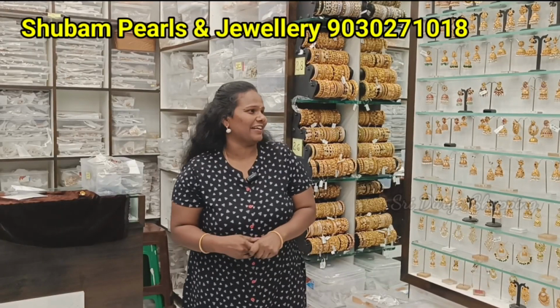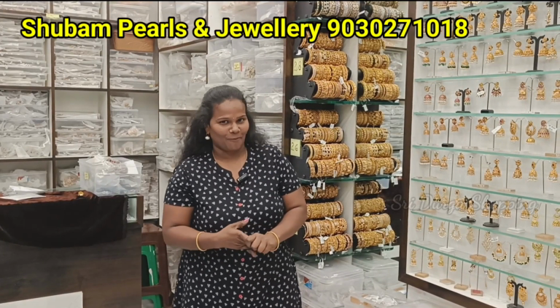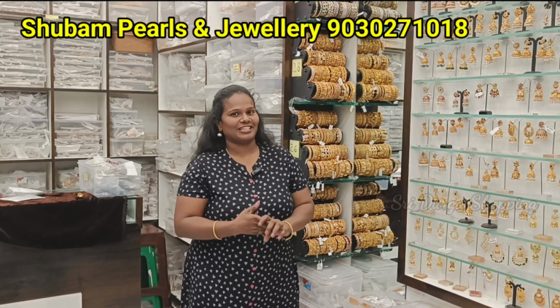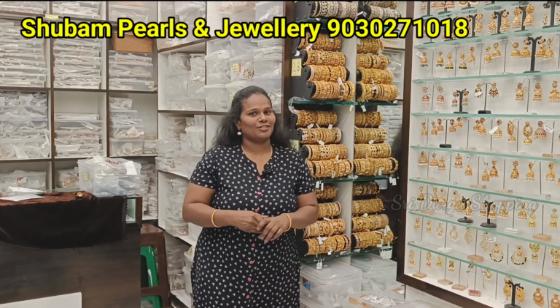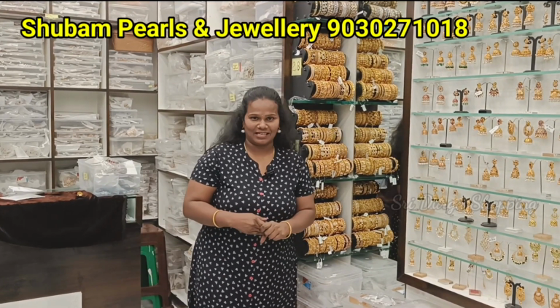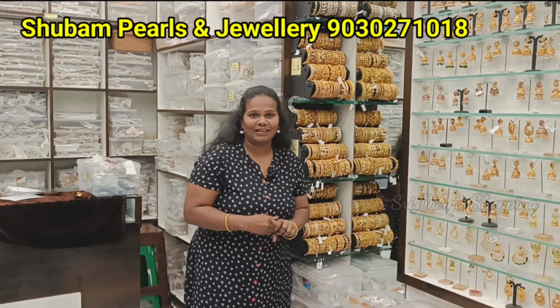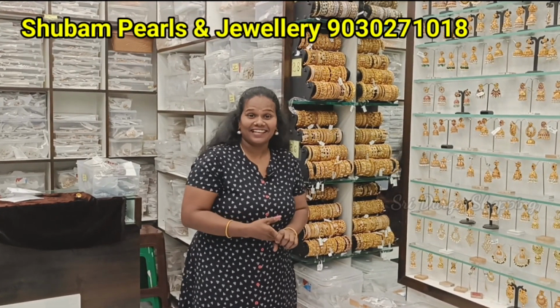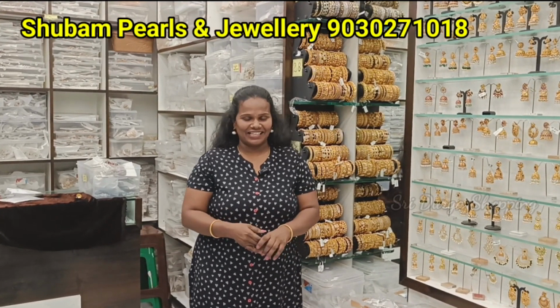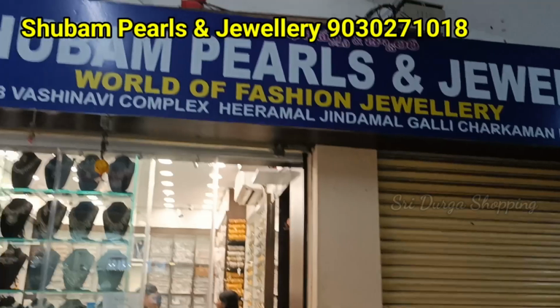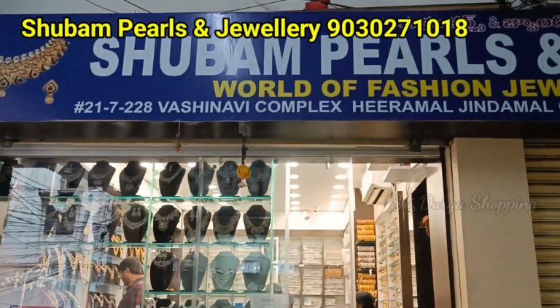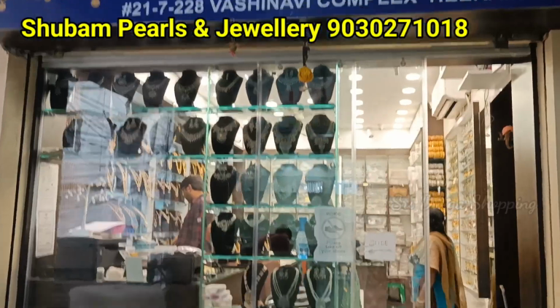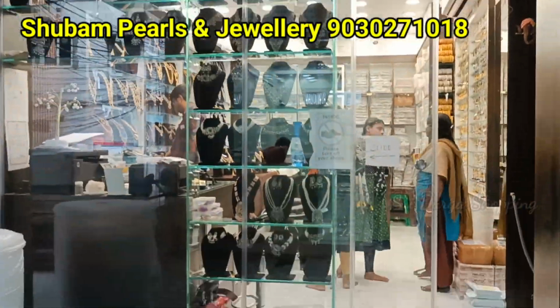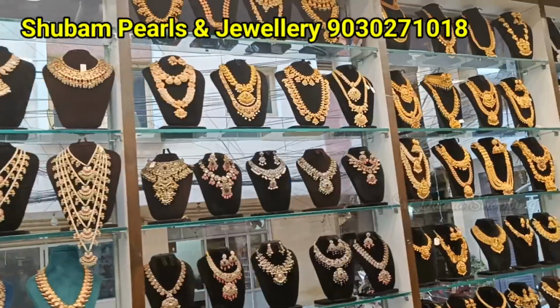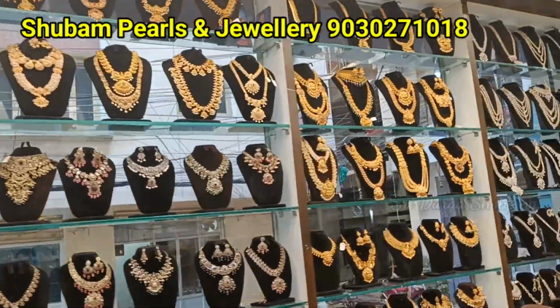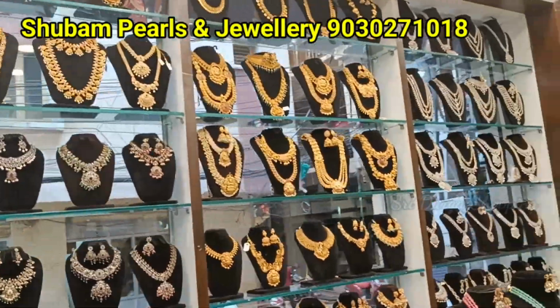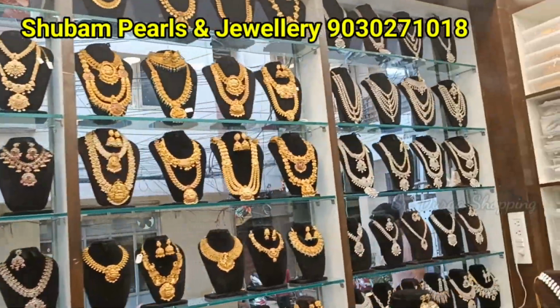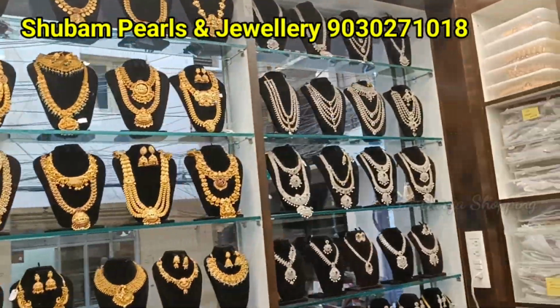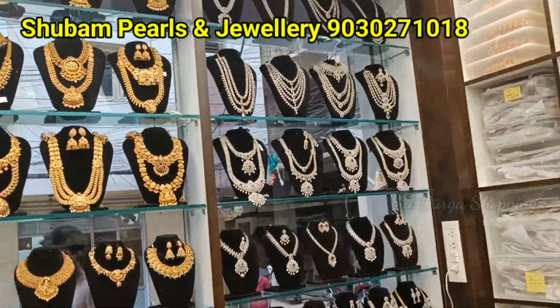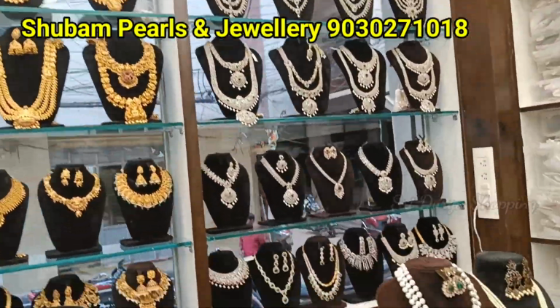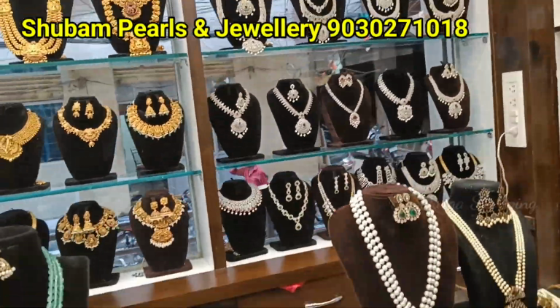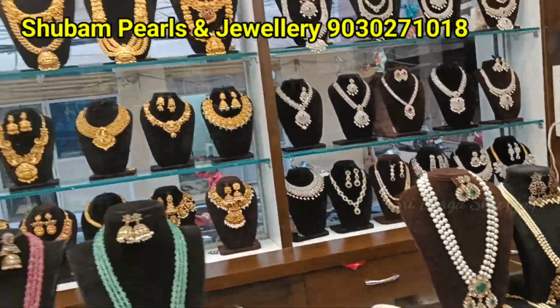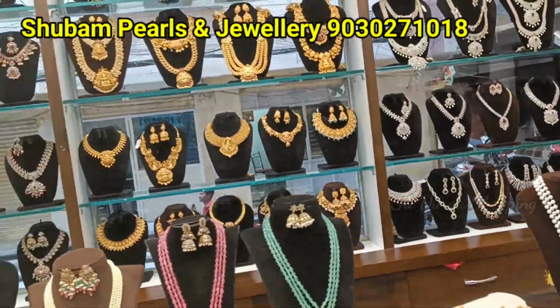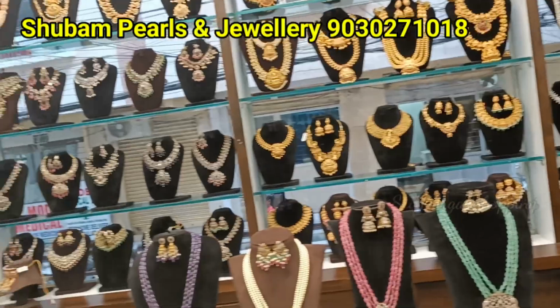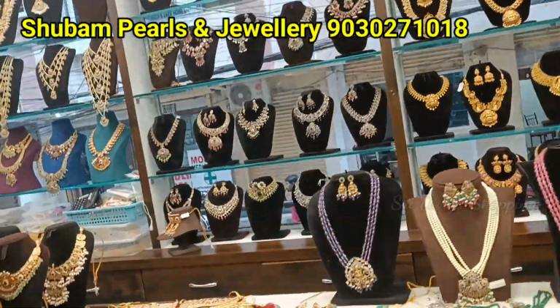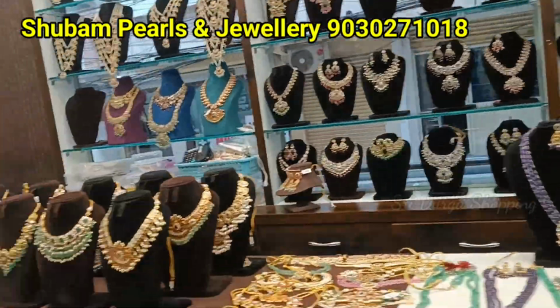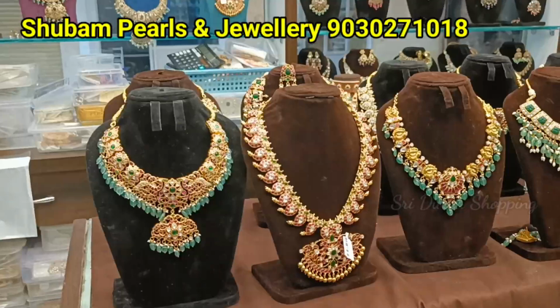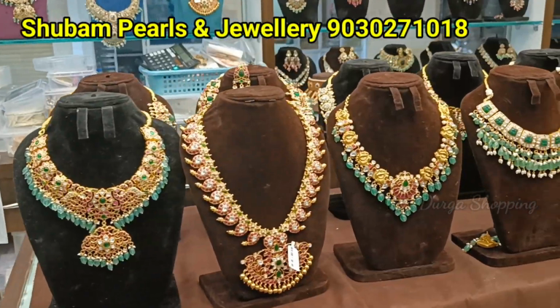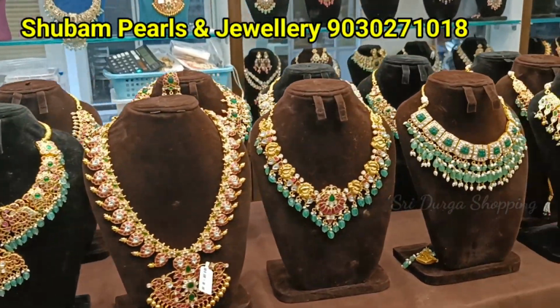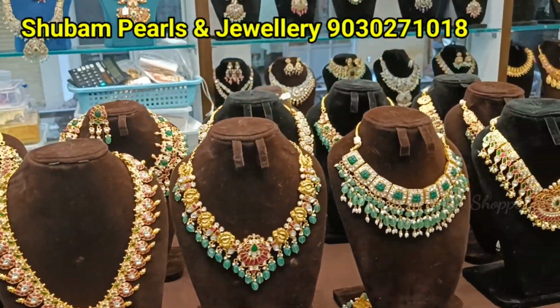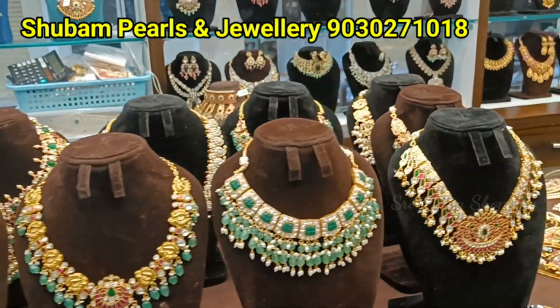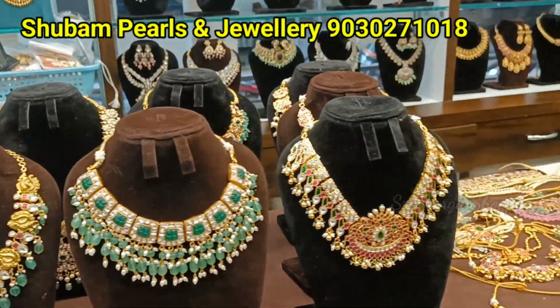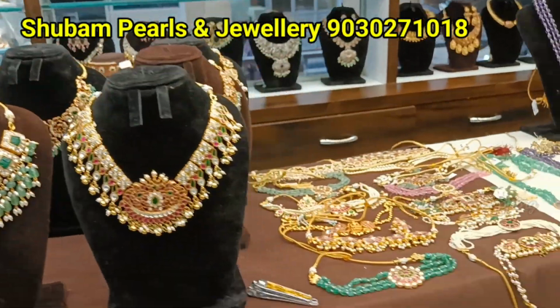Hi friends, I am Anjali. I am going to show you how to use COD options for pre-shipping. I am going to show you this today. I am watching my channel in Shubham Pearls. I am going to show you here in Shubham Pearls. And in the latest training, I am going to show you what you are going to do.